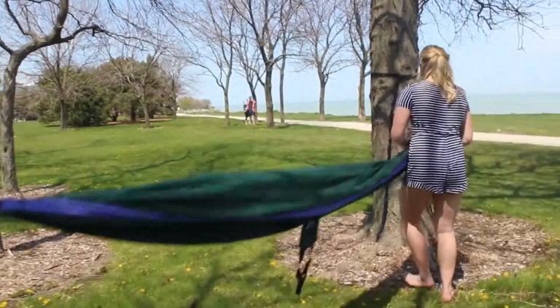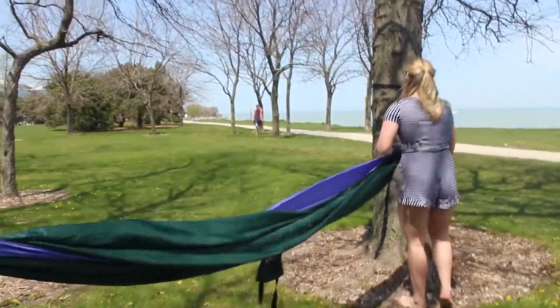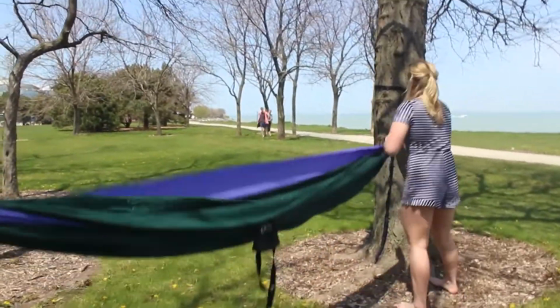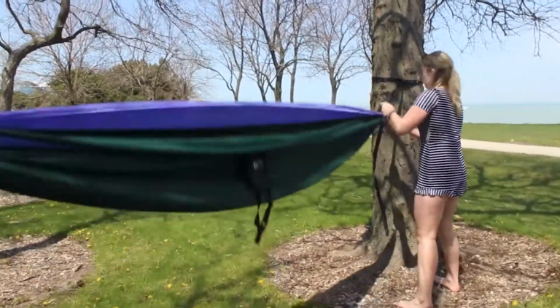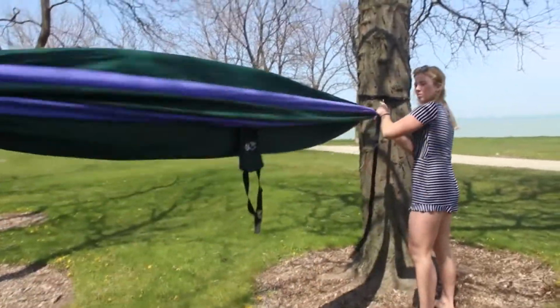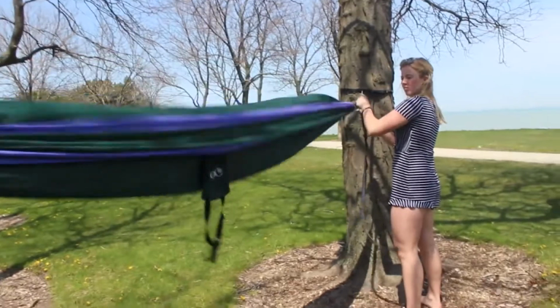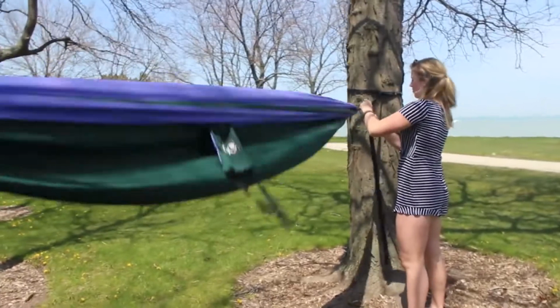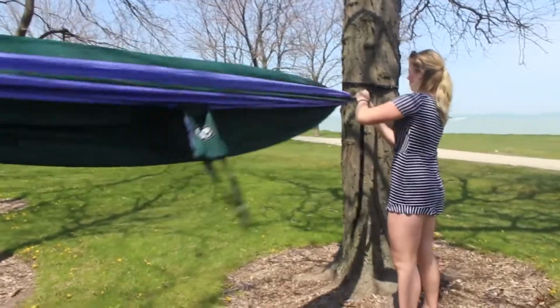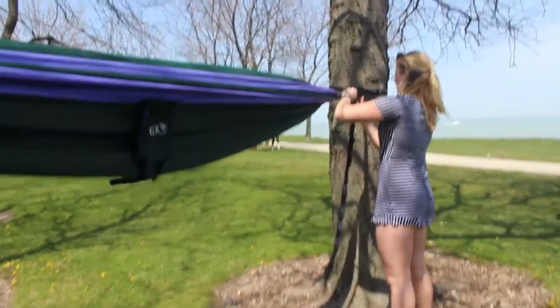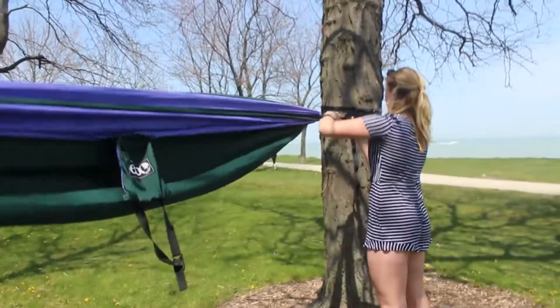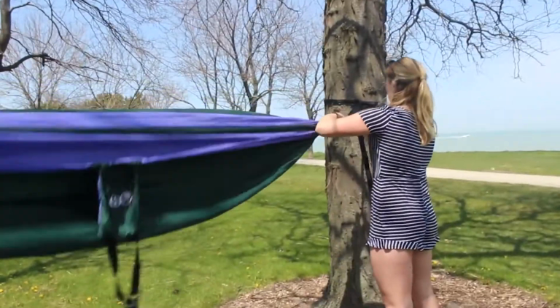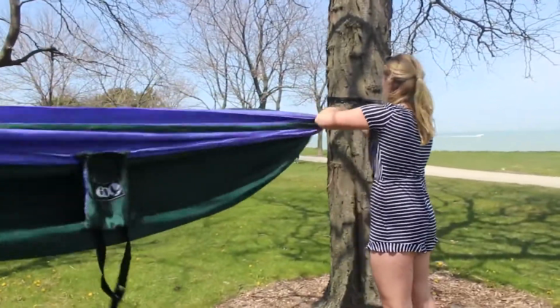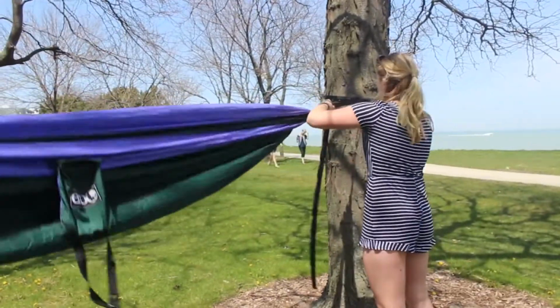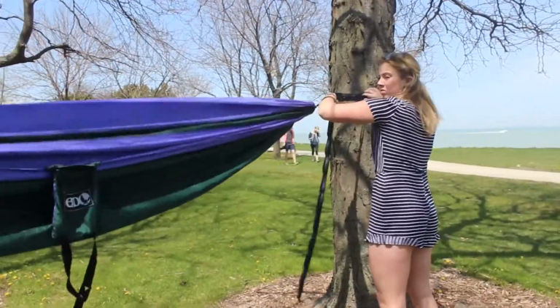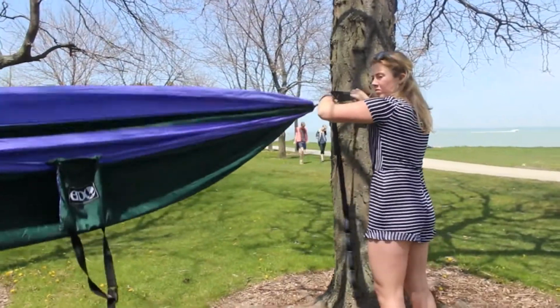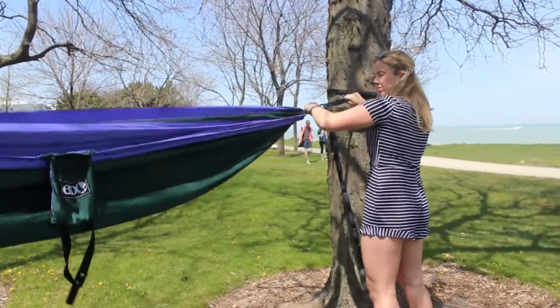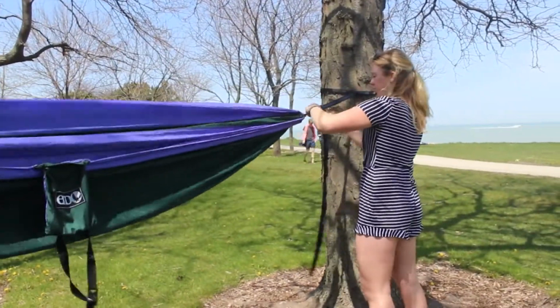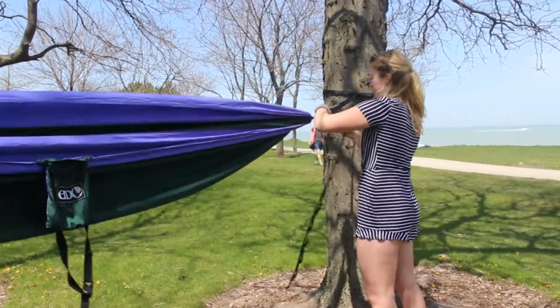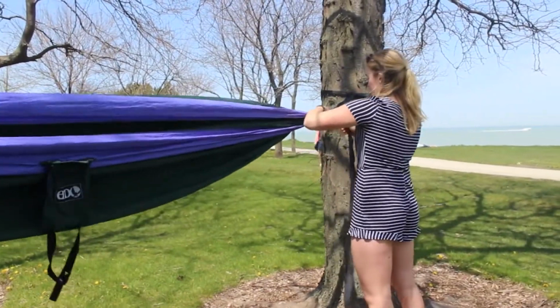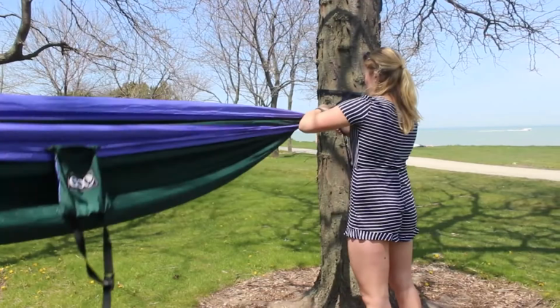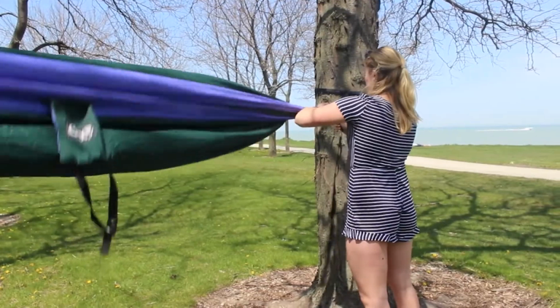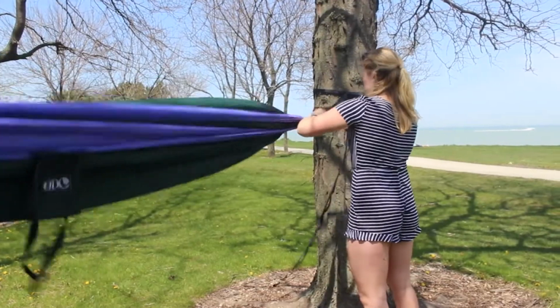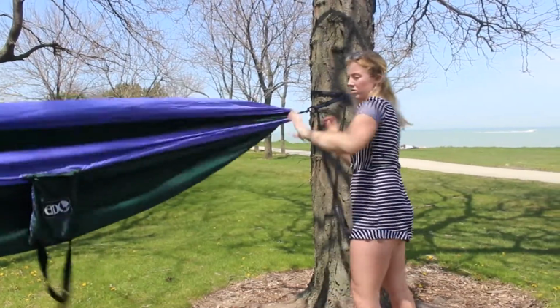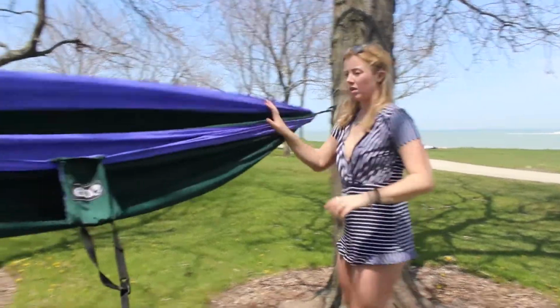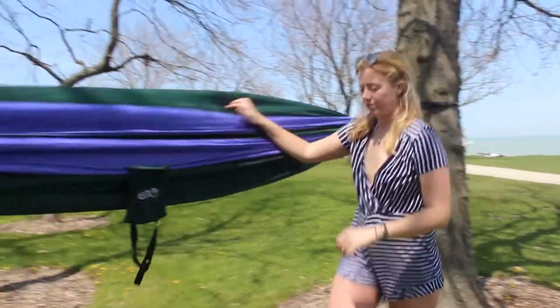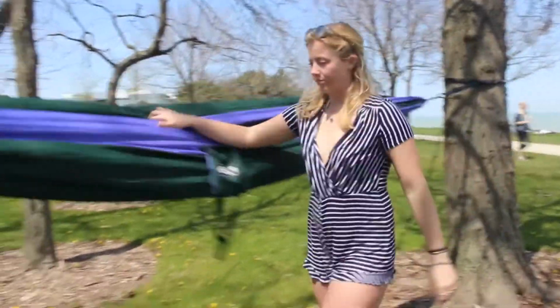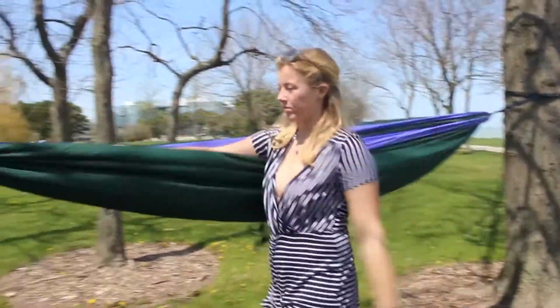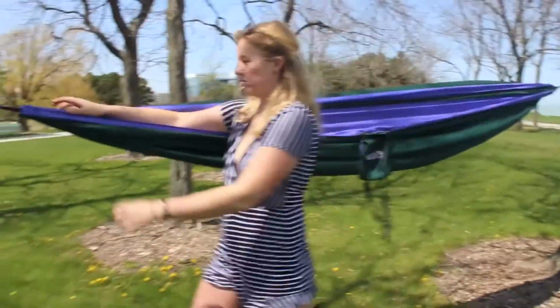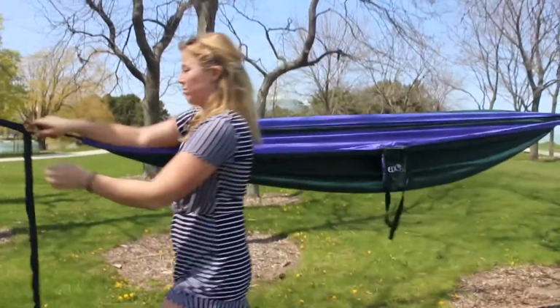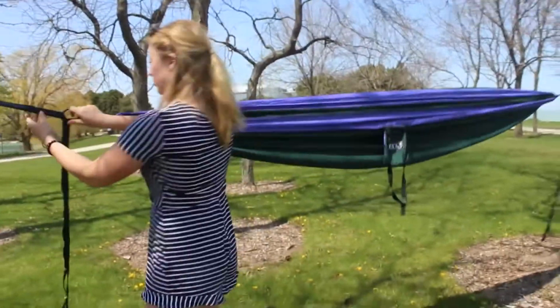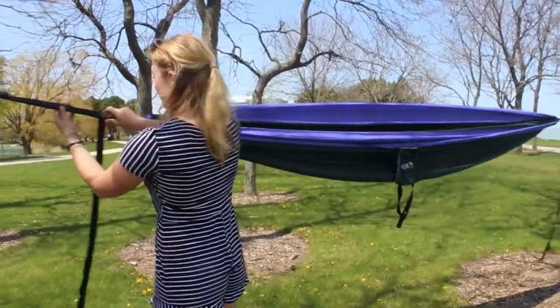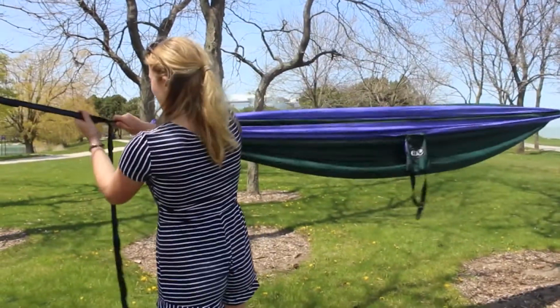You want your hammock to be pretty tightly stretched across, because once you get in, your weight is going to pull it down. If you start it off kind of loose, you'll end up with your butt on the ground.